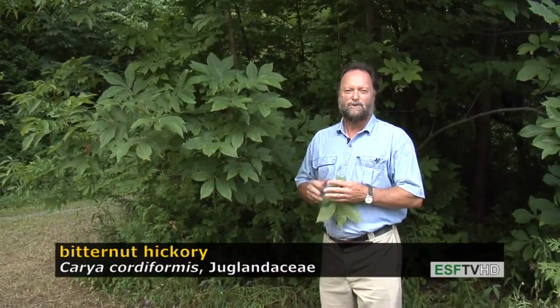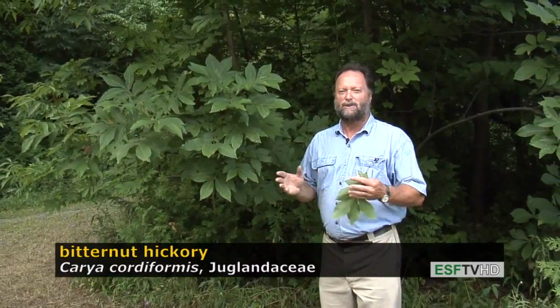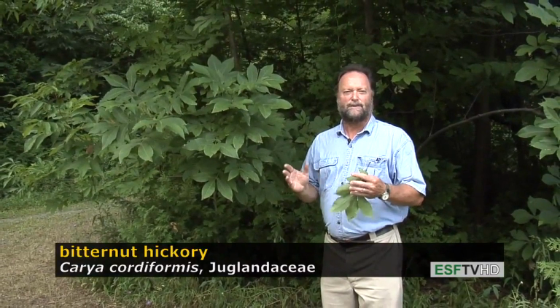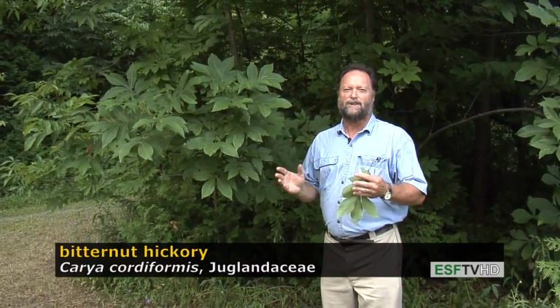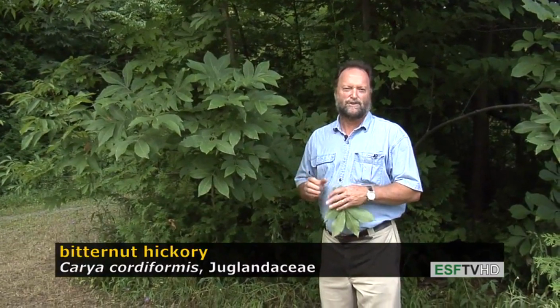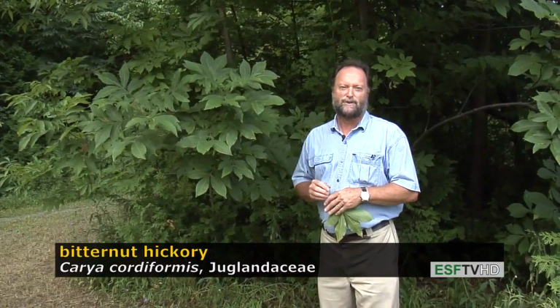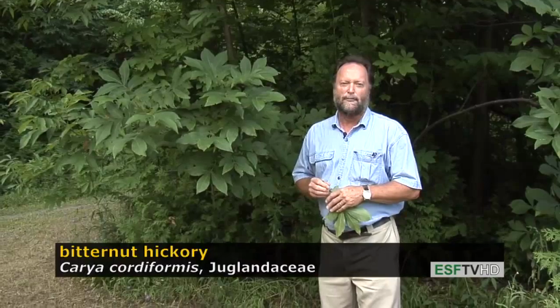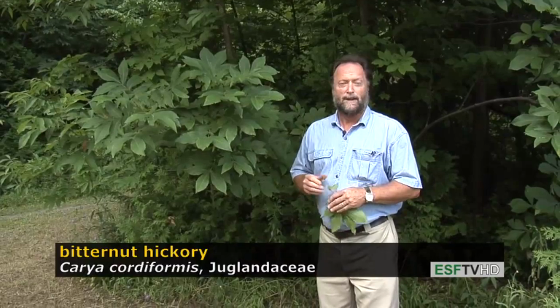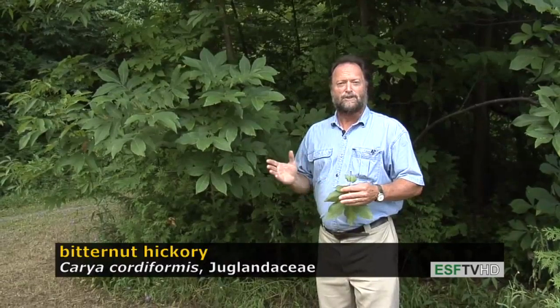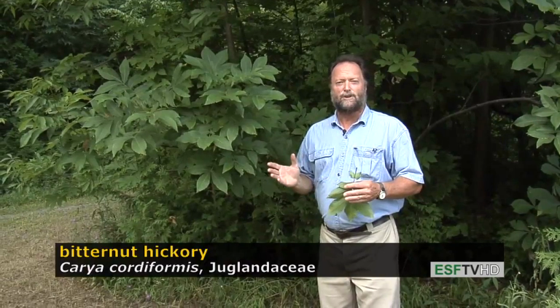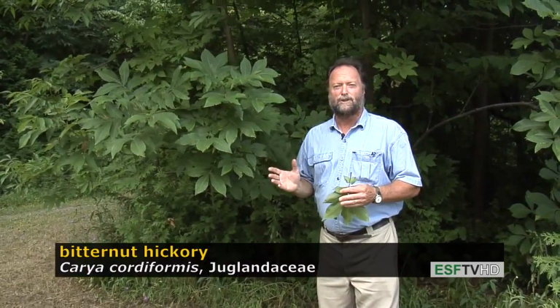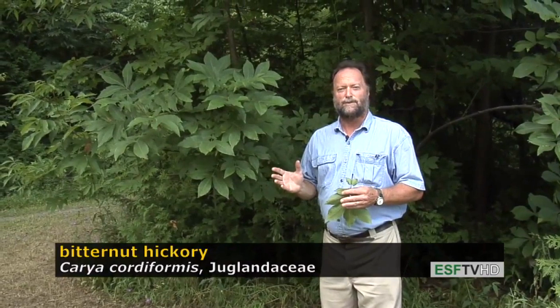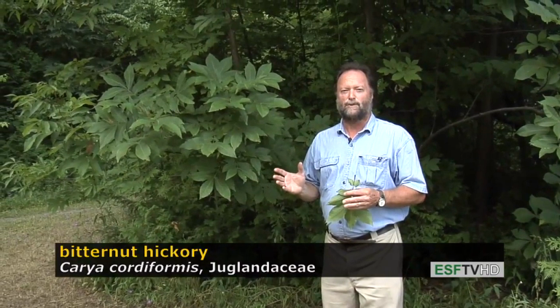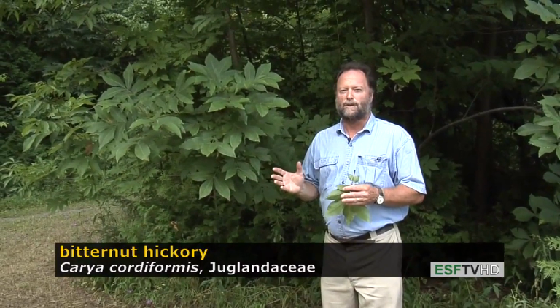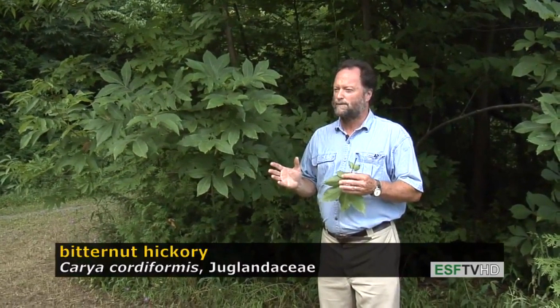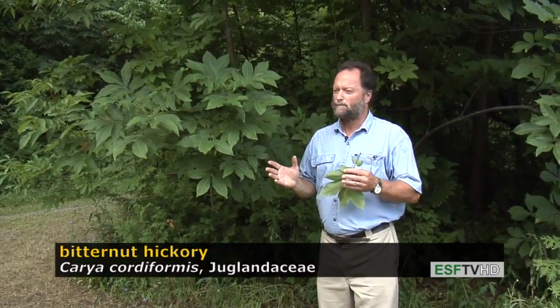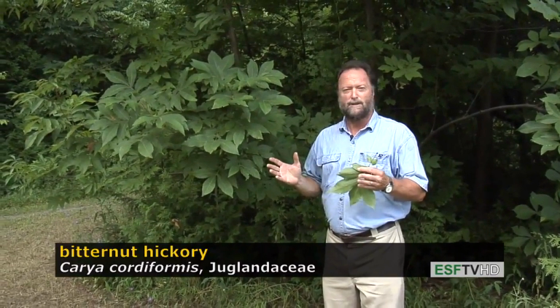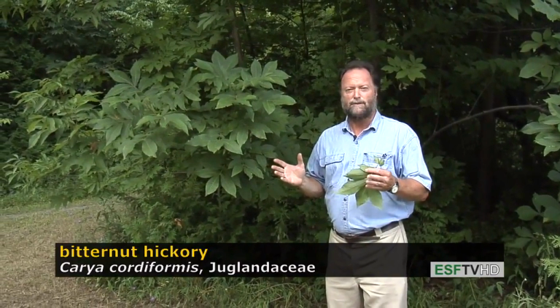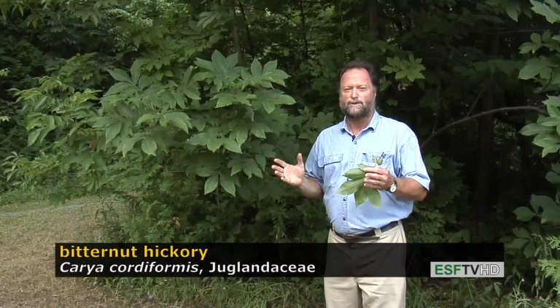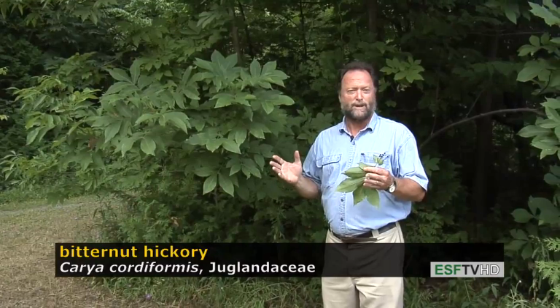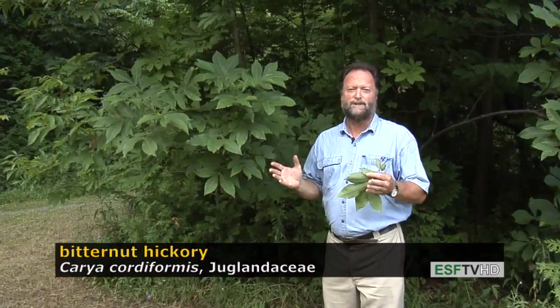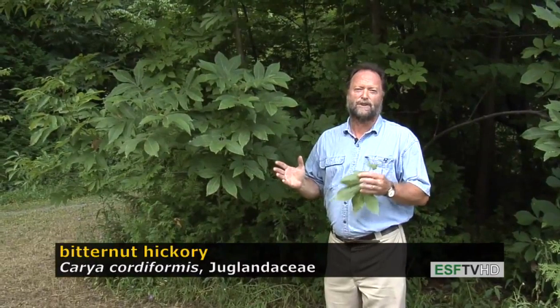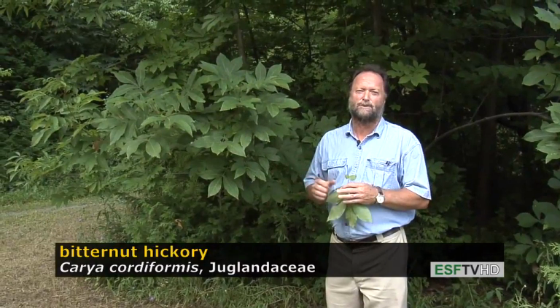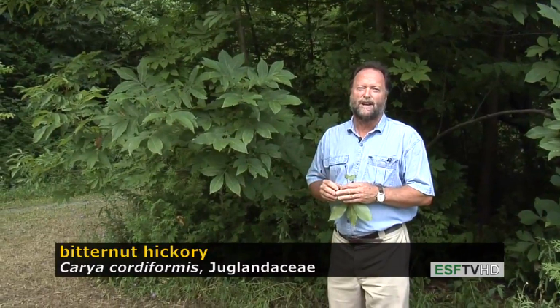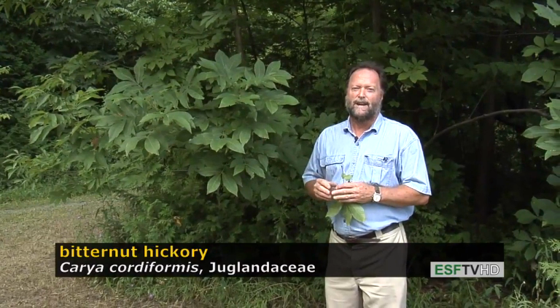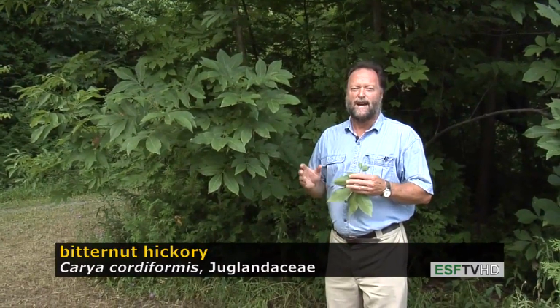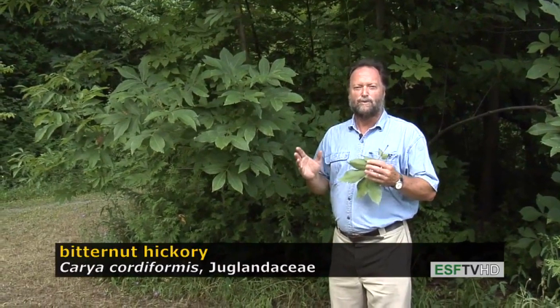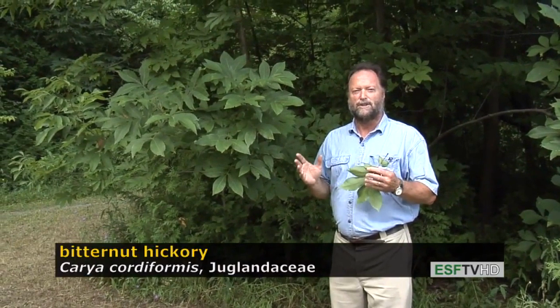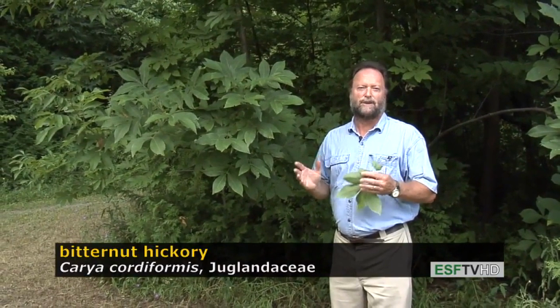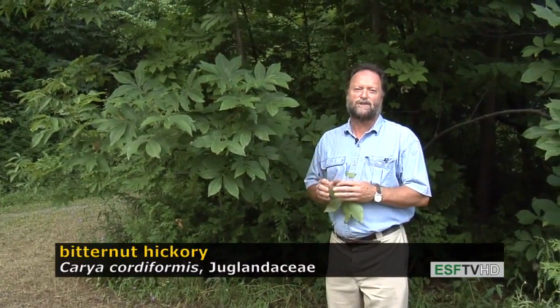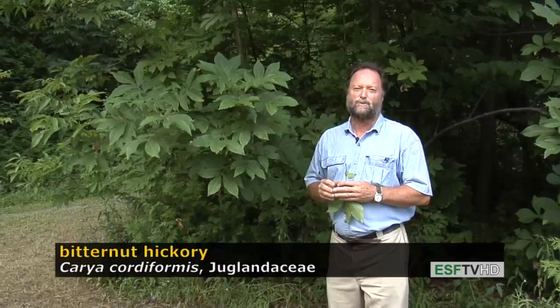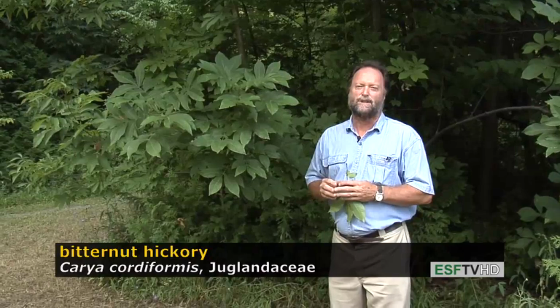Most hickories have a very delicious fruit. Hickories in general are useful for burning, for smoking meats and vegetables, and they have really shock-resistant wood.